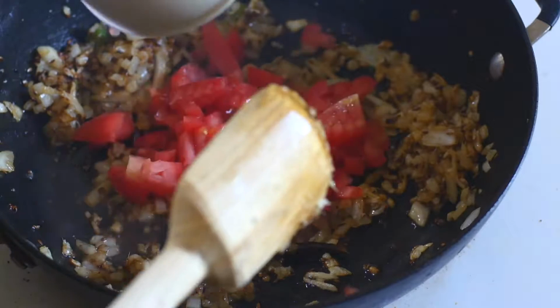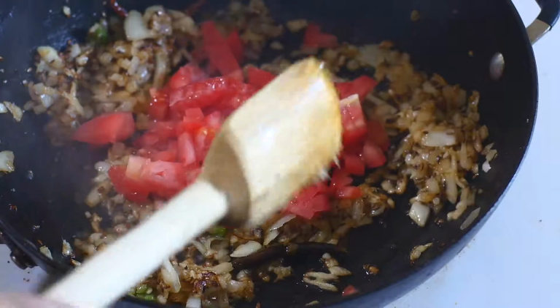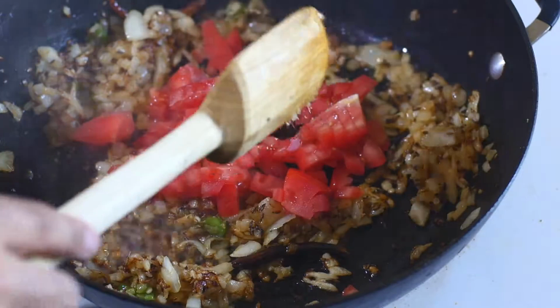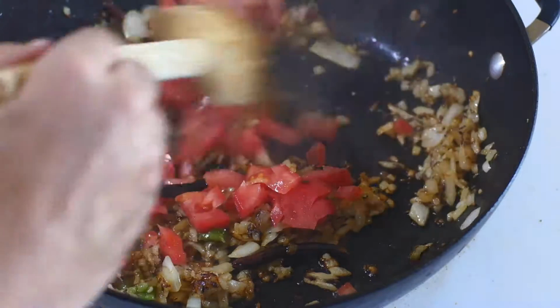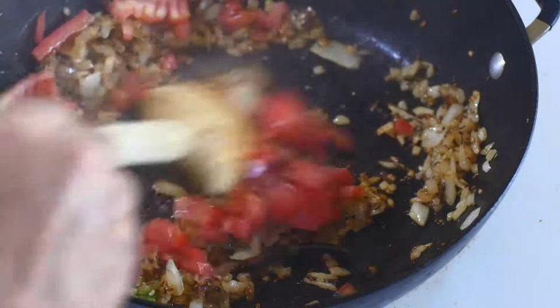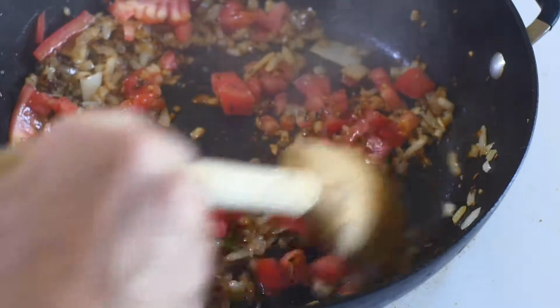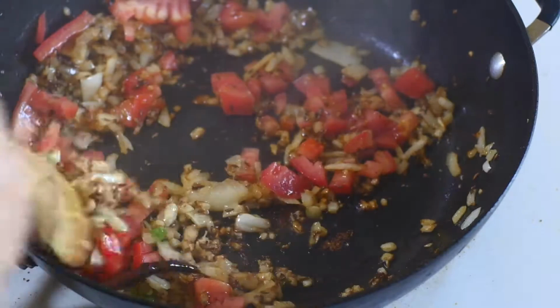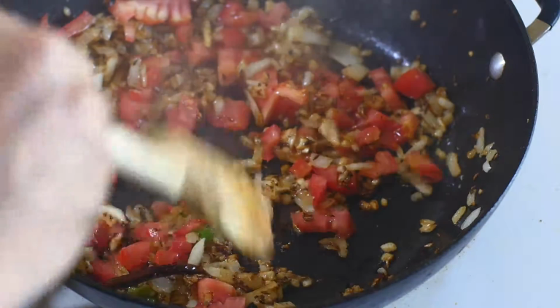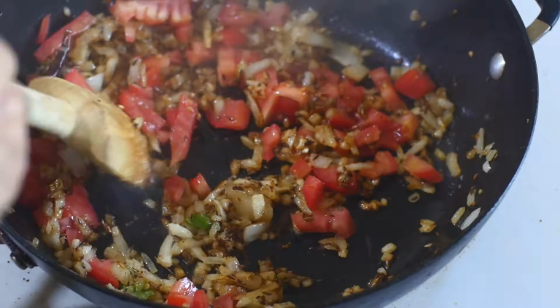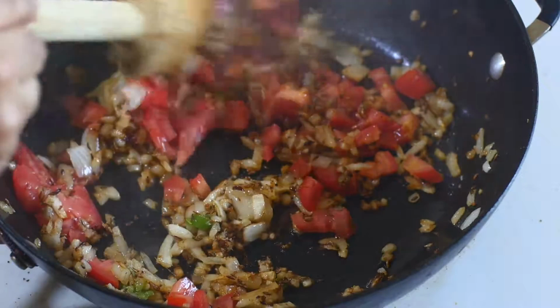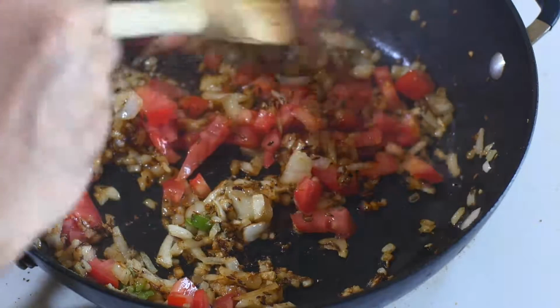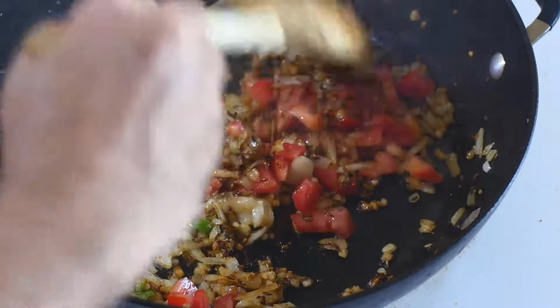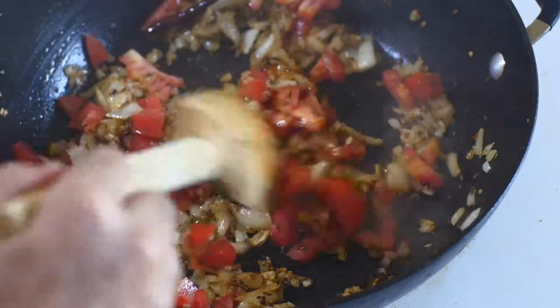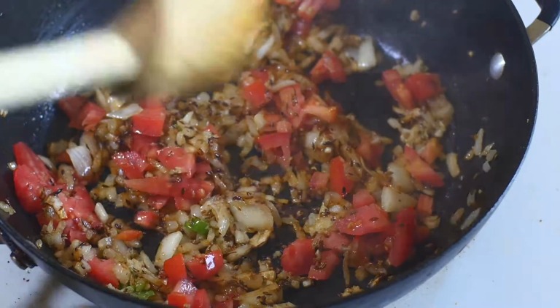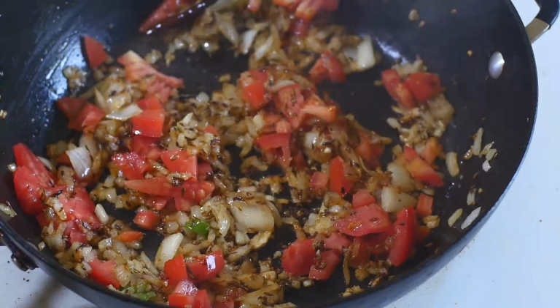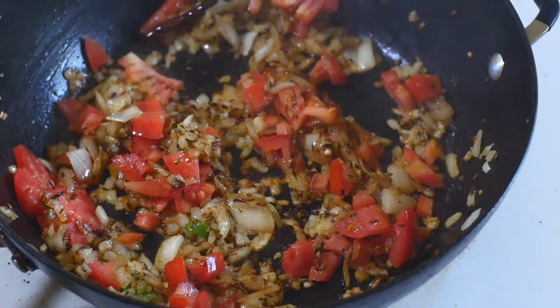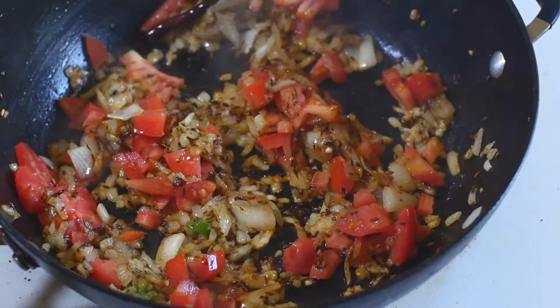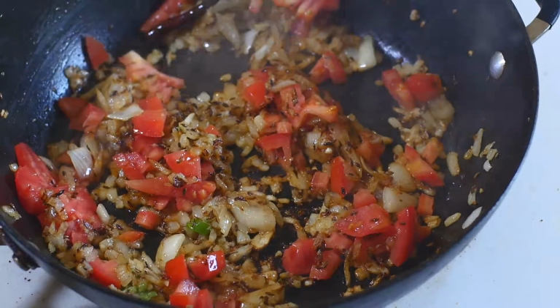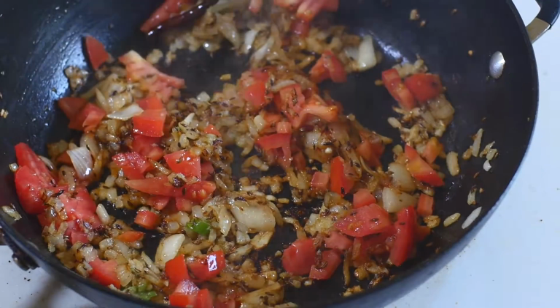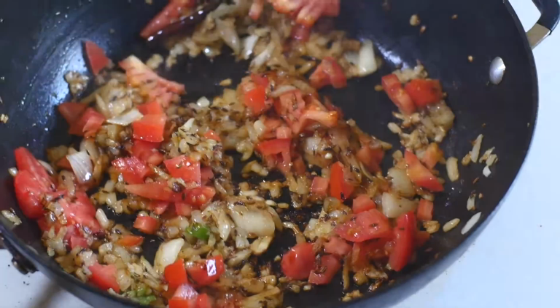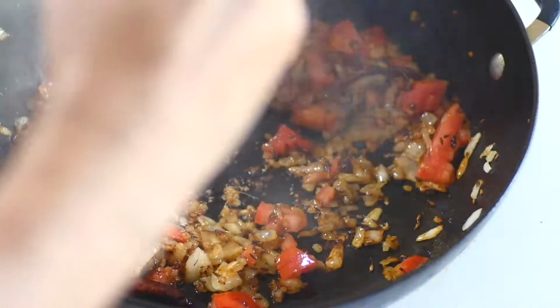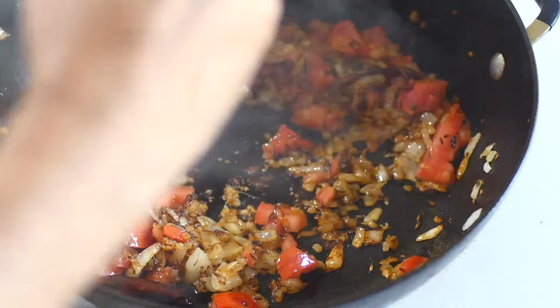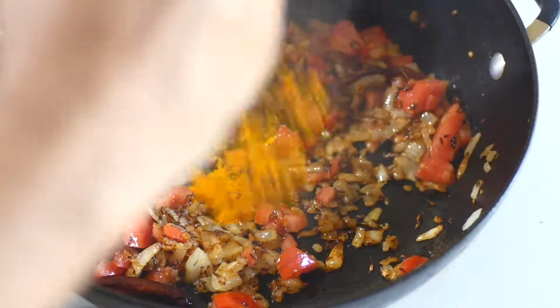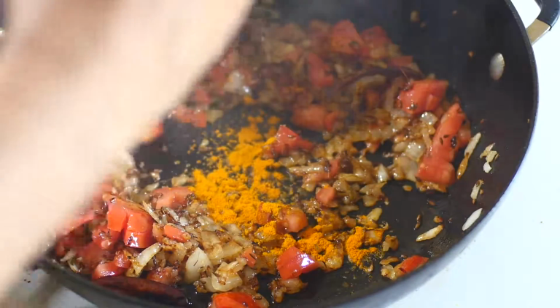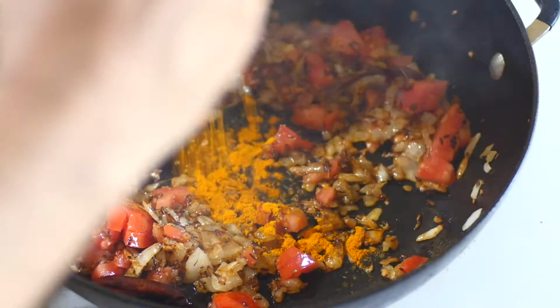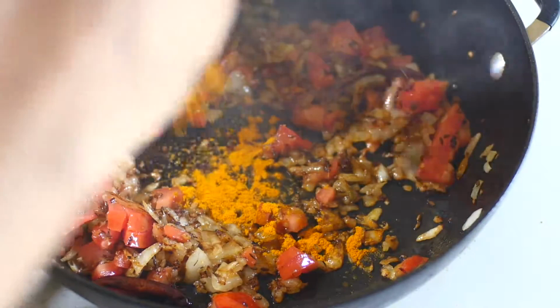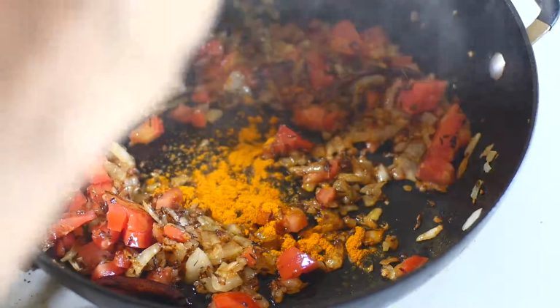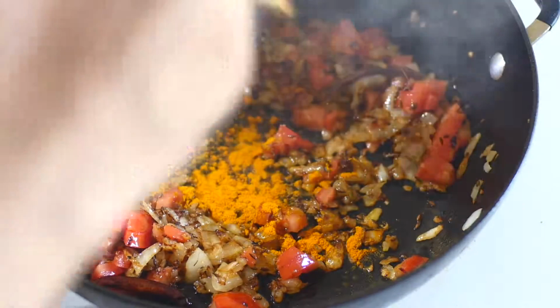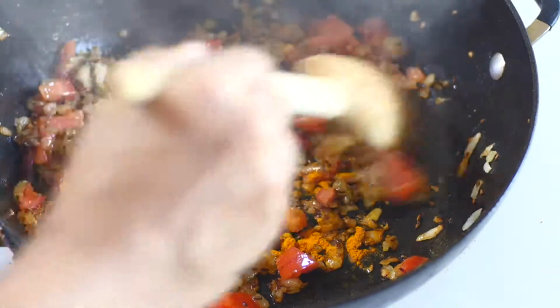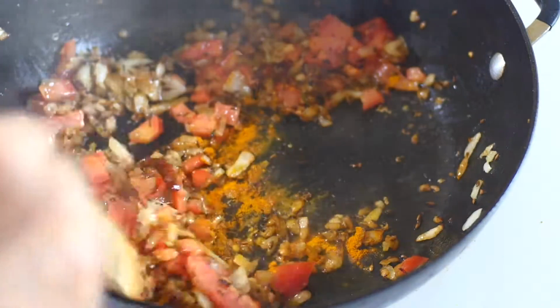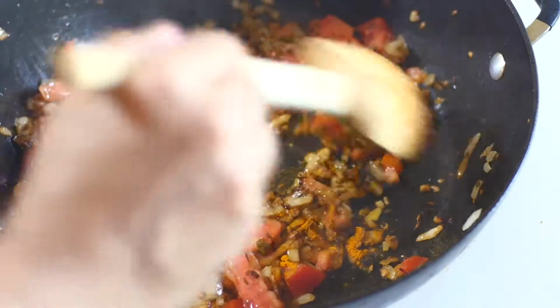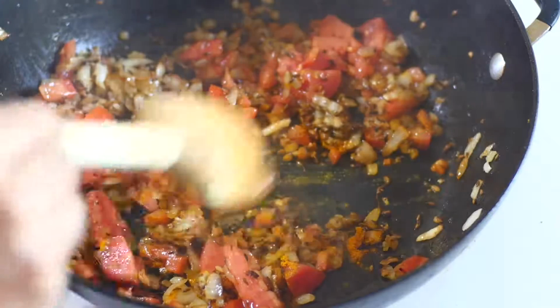Once the onions are done browning, I'm going to add the tomatoes and fry them, sauté them for some time, and then add all the dry spices.